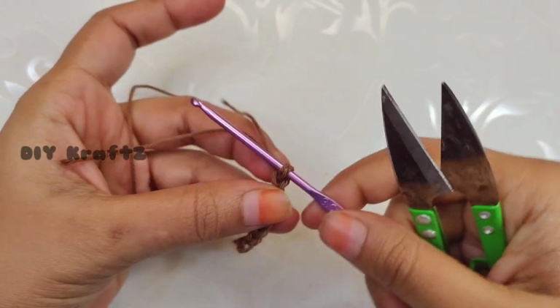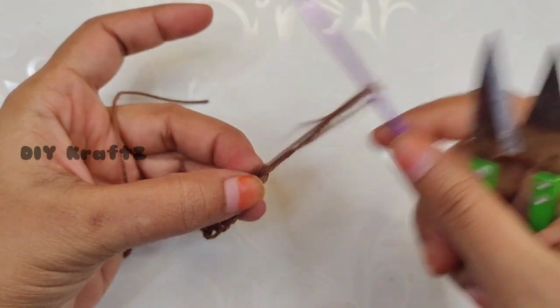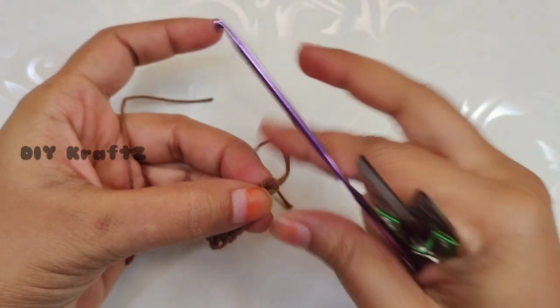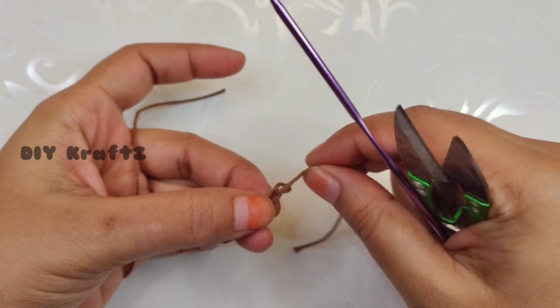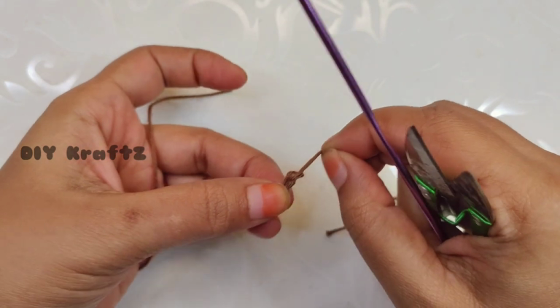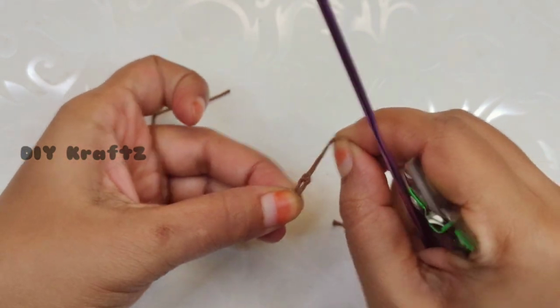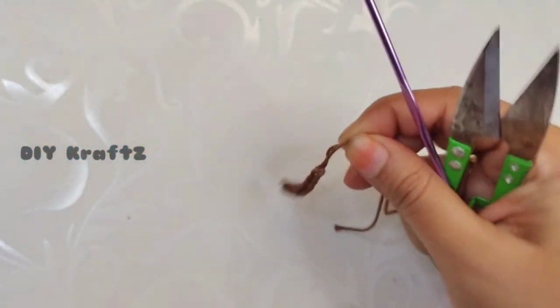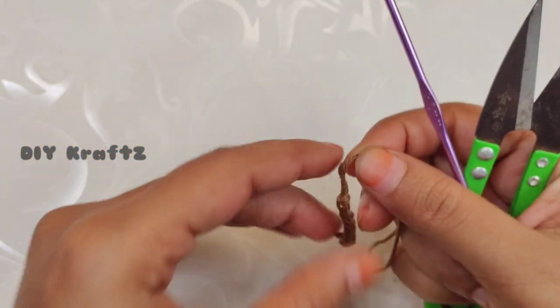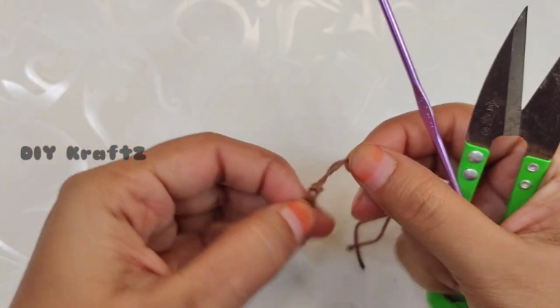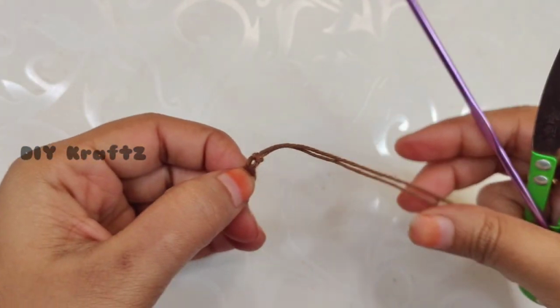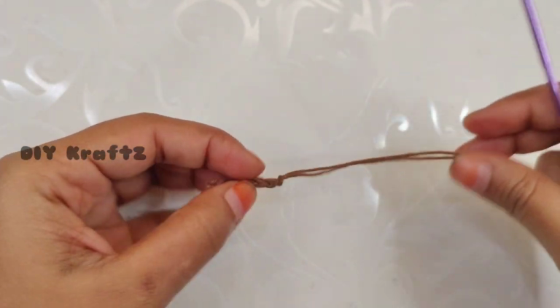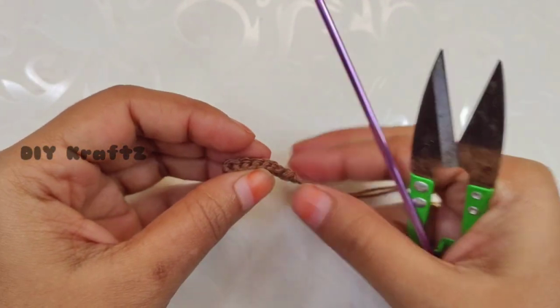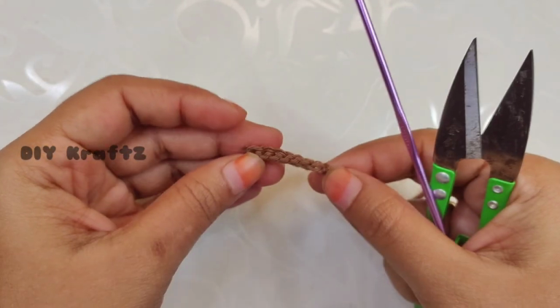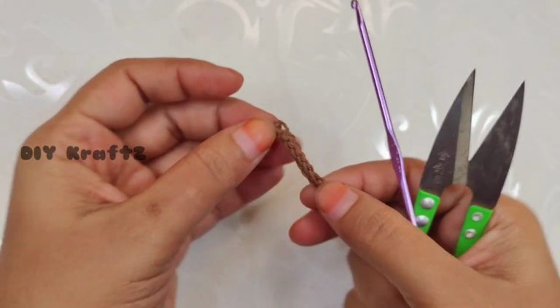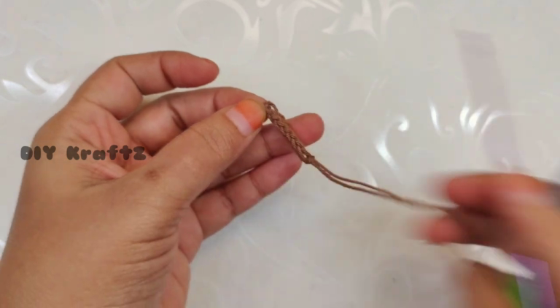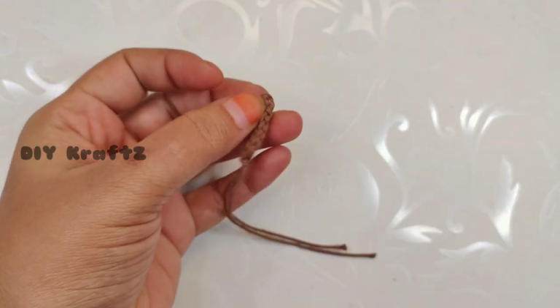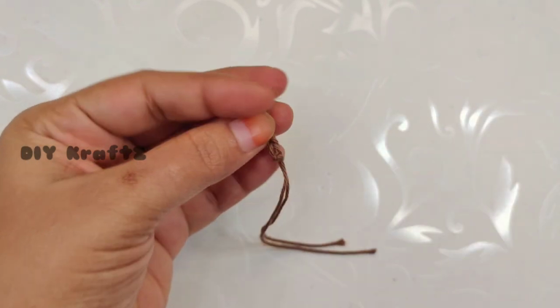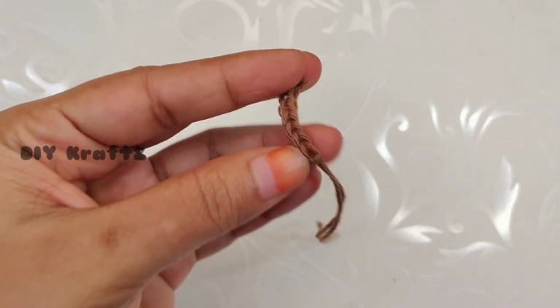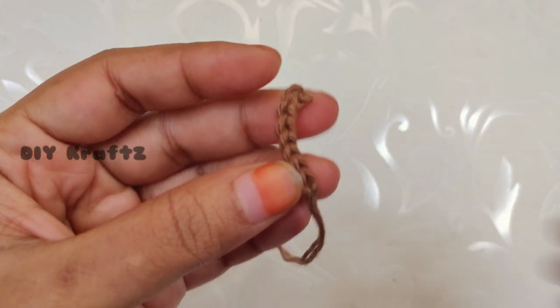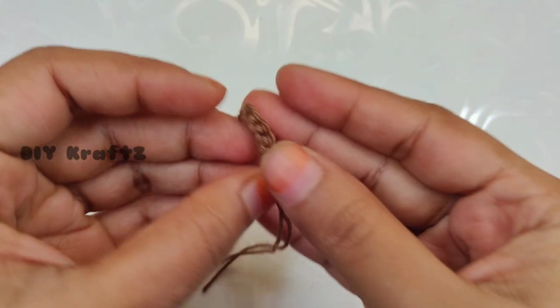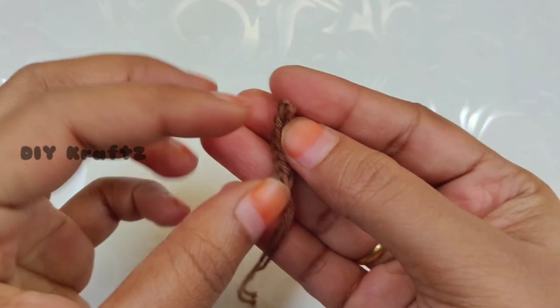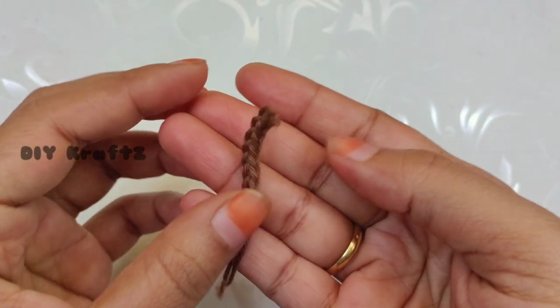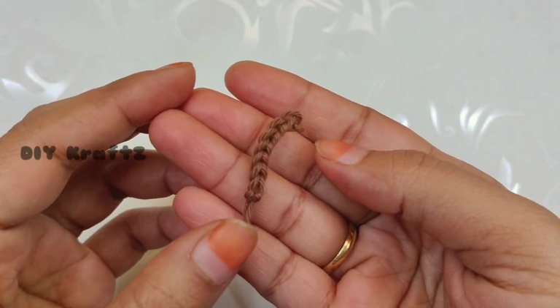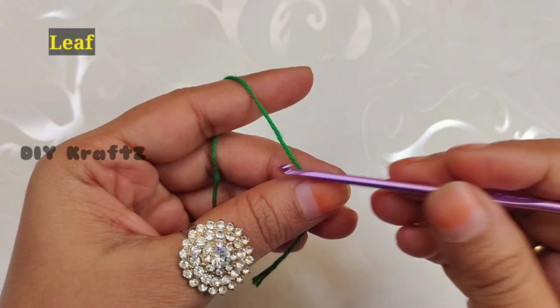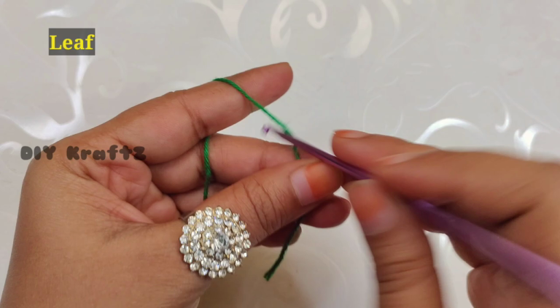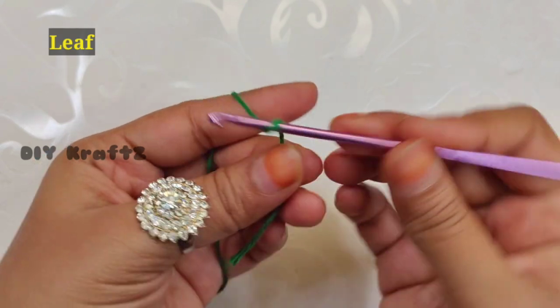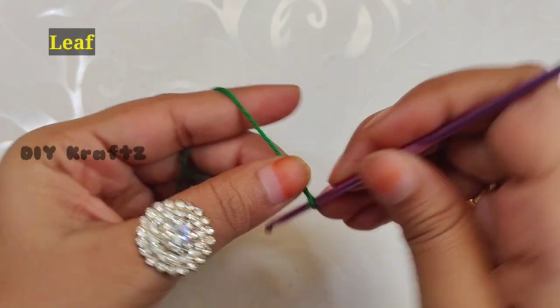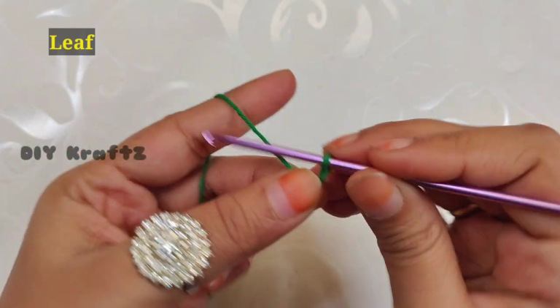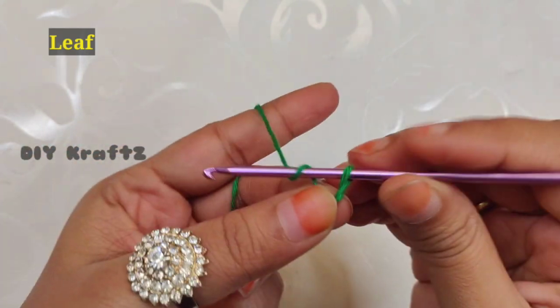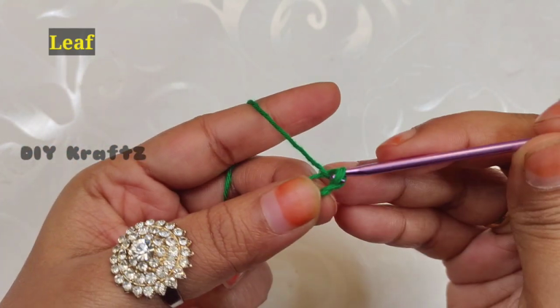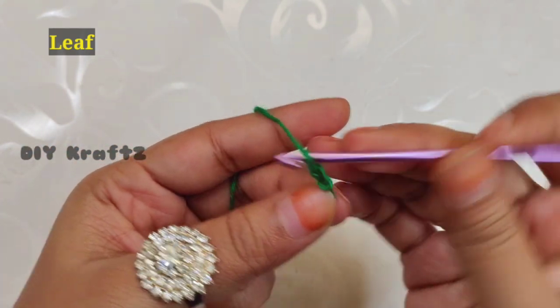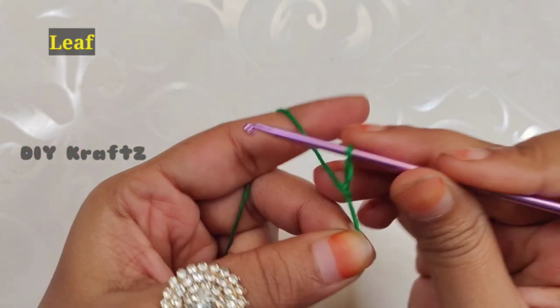Now trim the excess thread by leaving a little long tail end. We are going to use these ends to attach it to the base of our apple. Put this stem aside and let's start working on the leaf for the project.